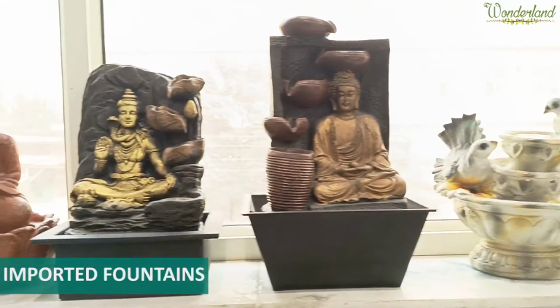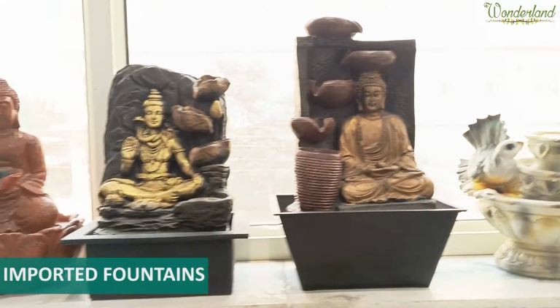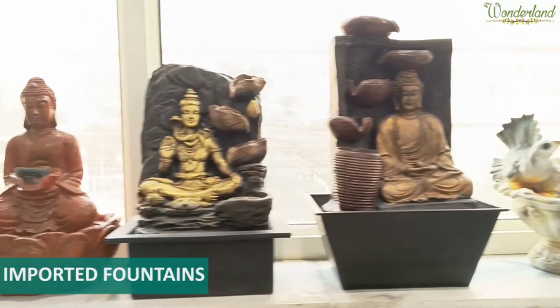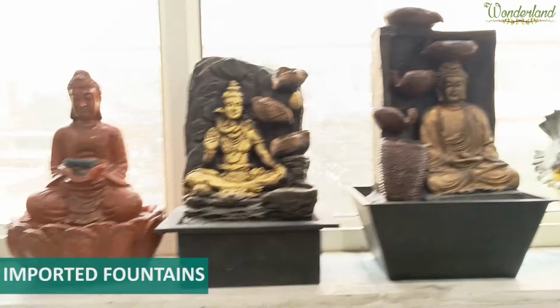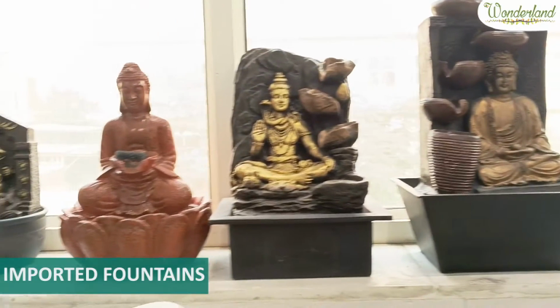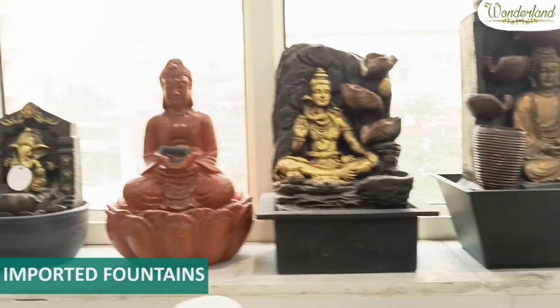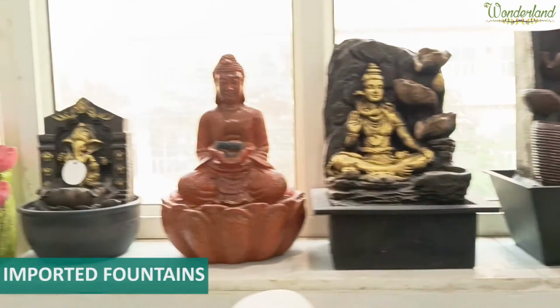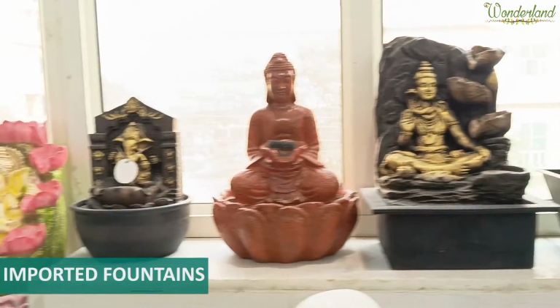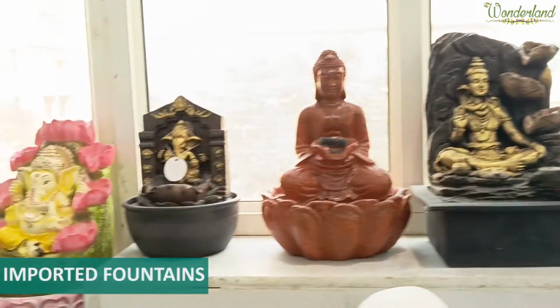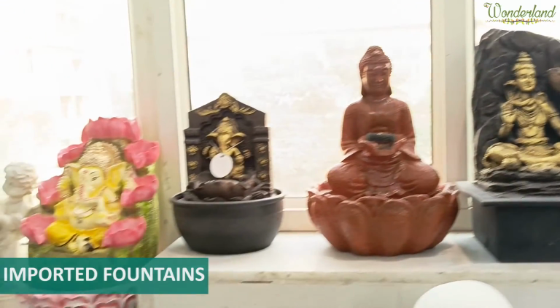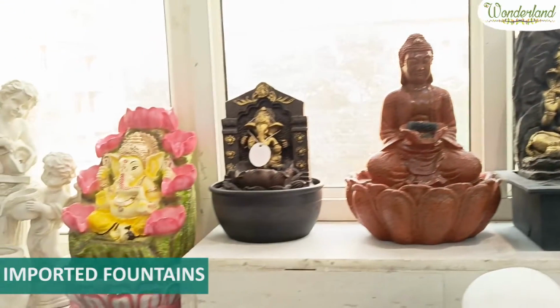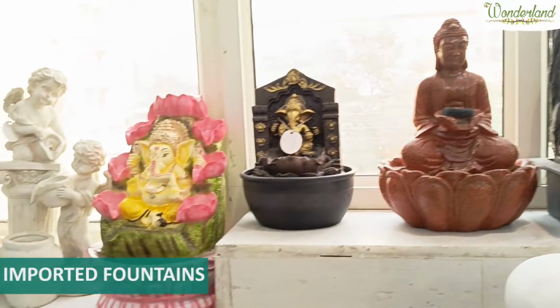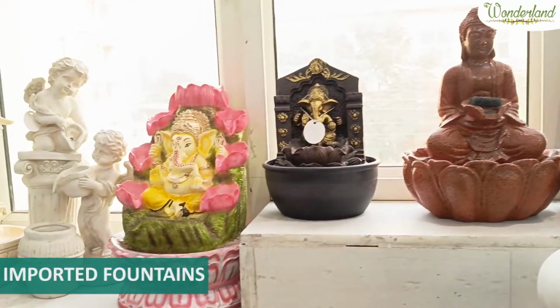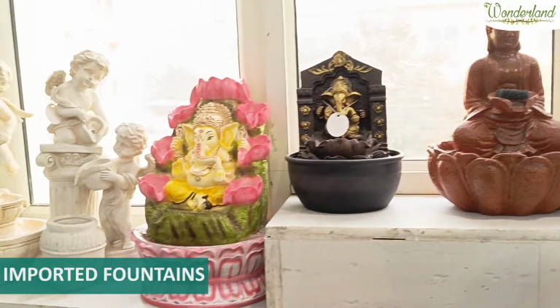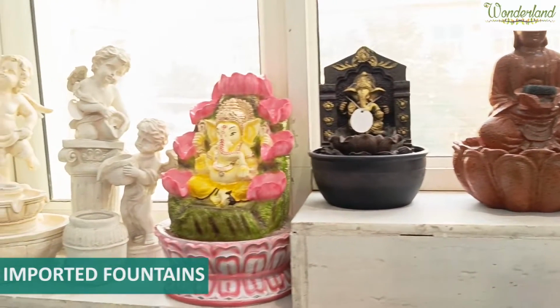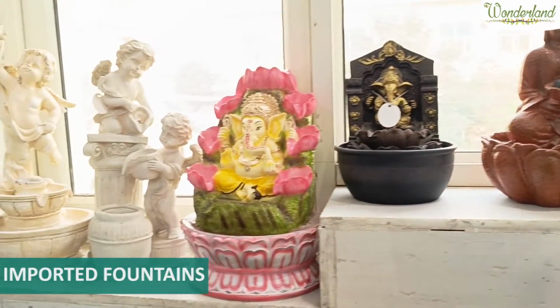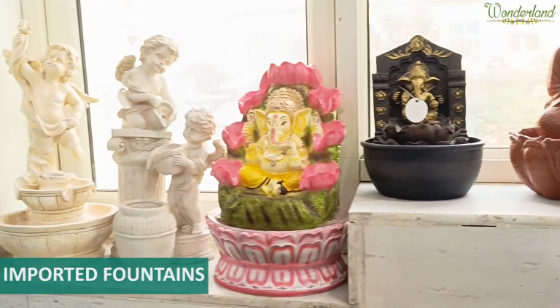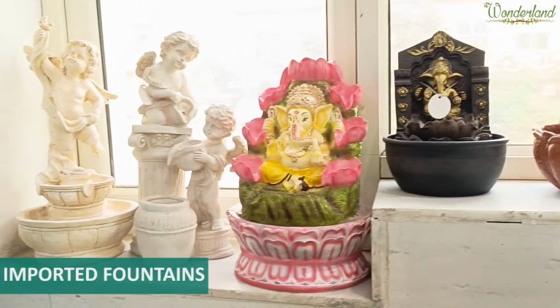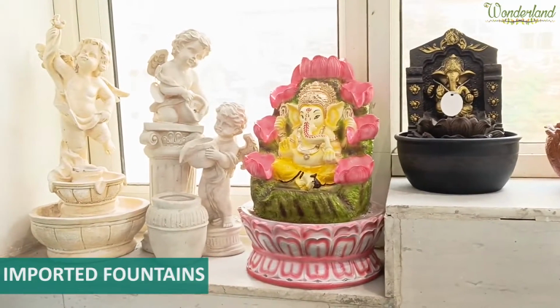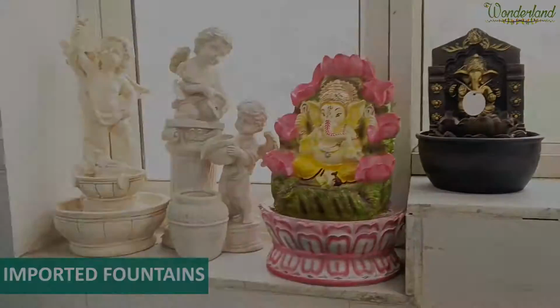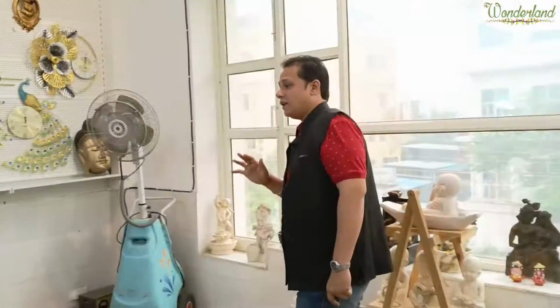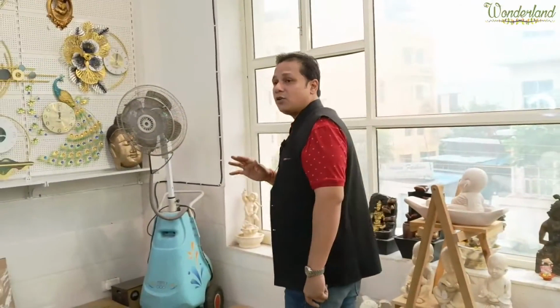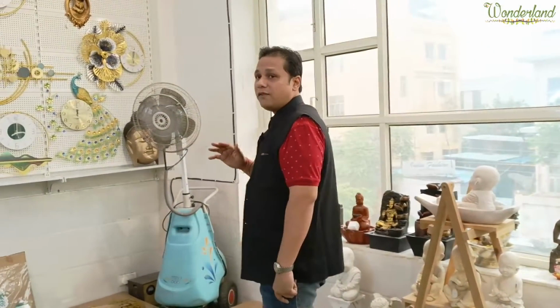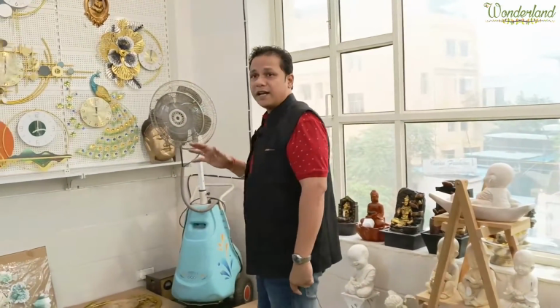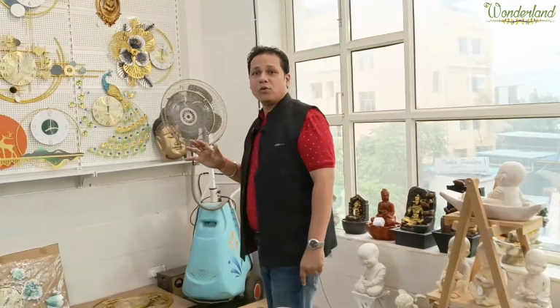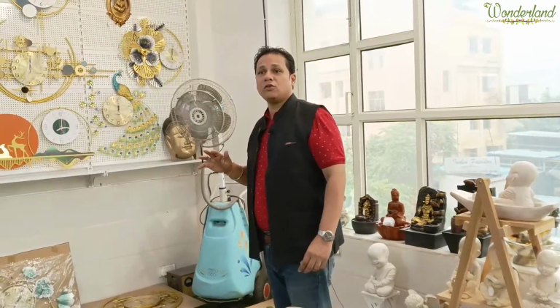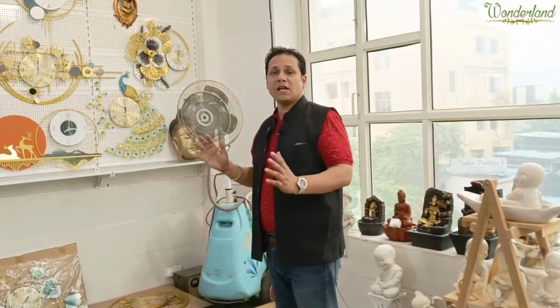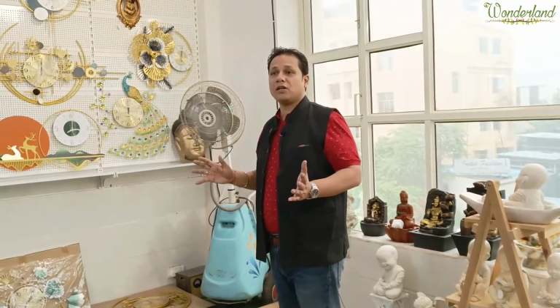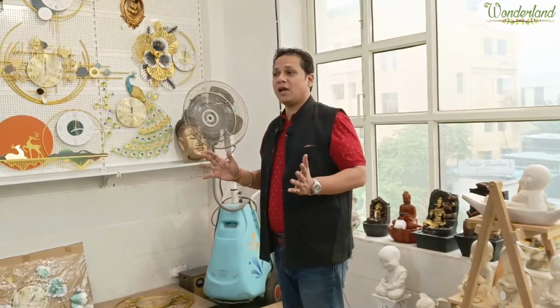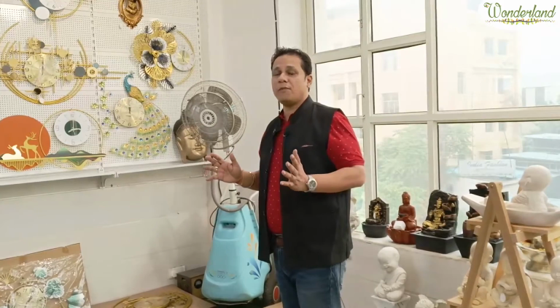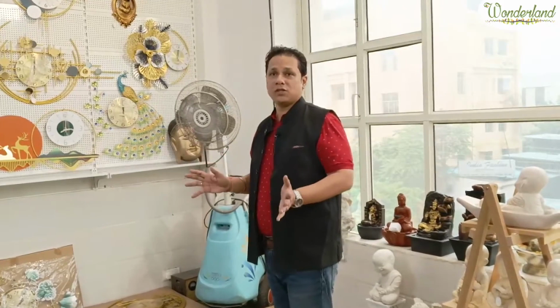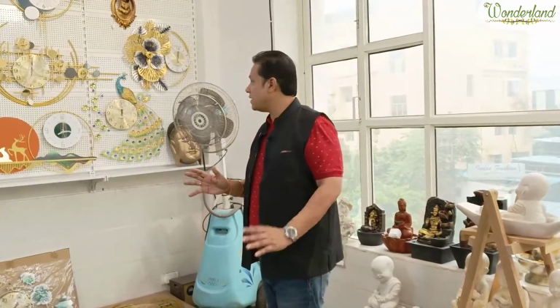This is a range of home decor. There are very exclusive products which we have, and they are also very reasonable. Like I told you, we are direct importers, so these products will get the best possible prices.